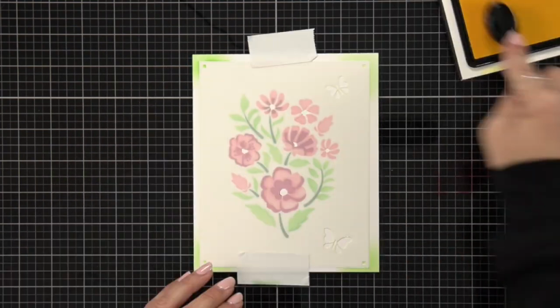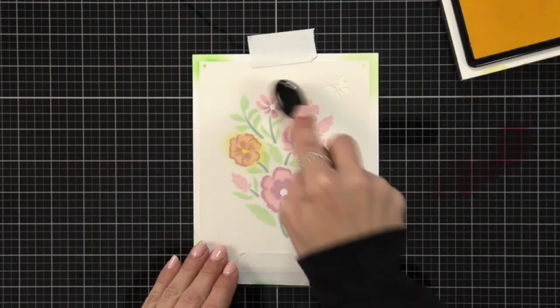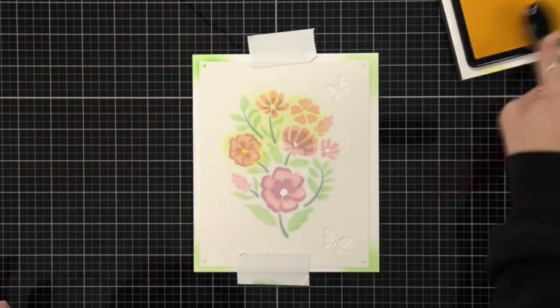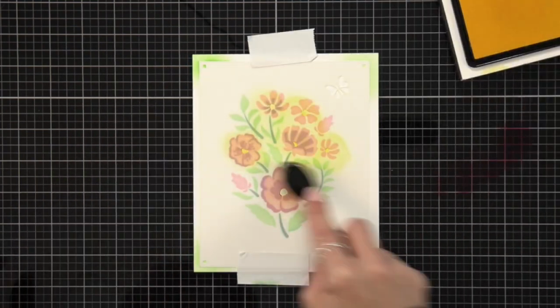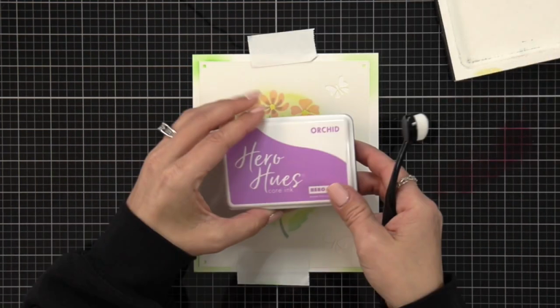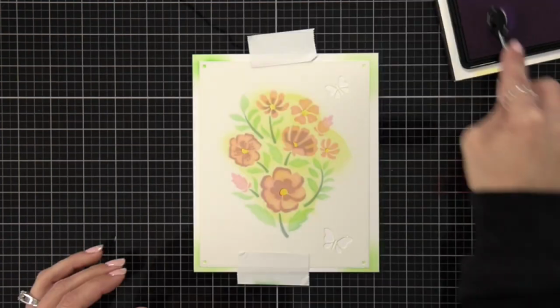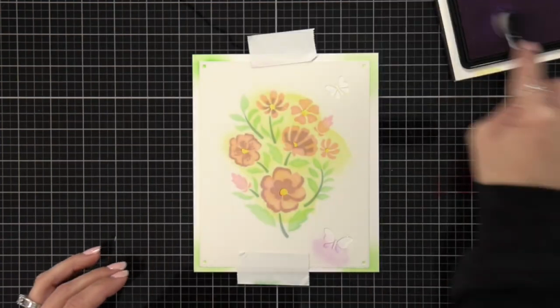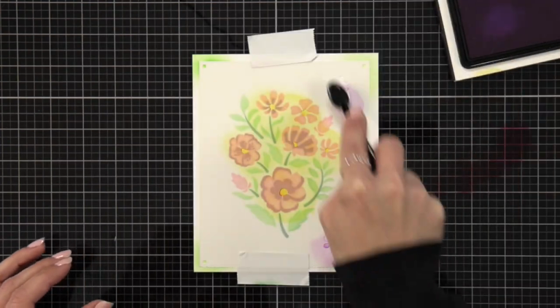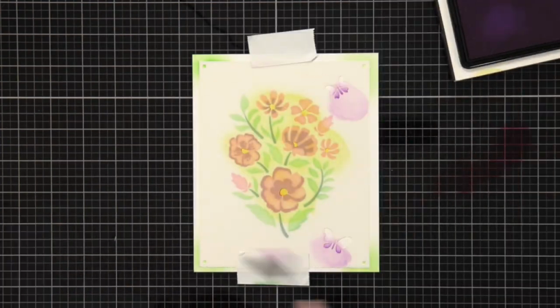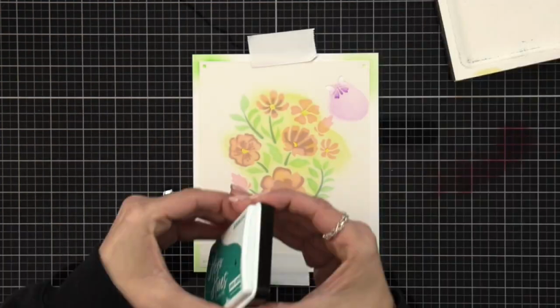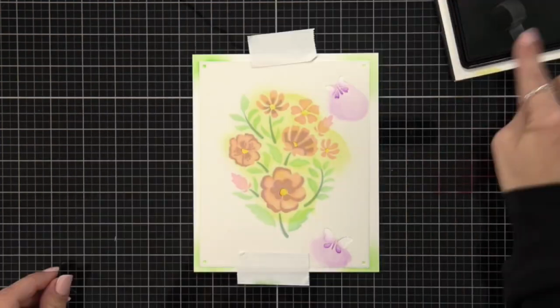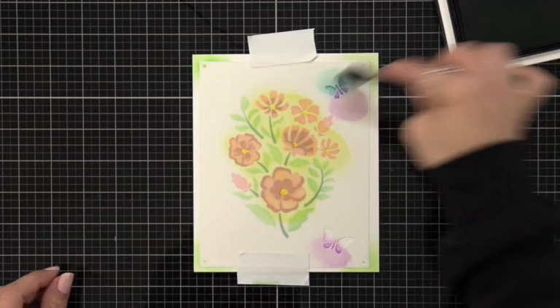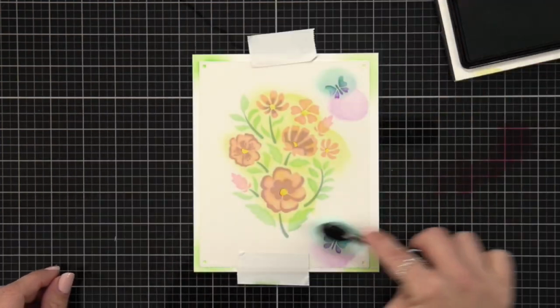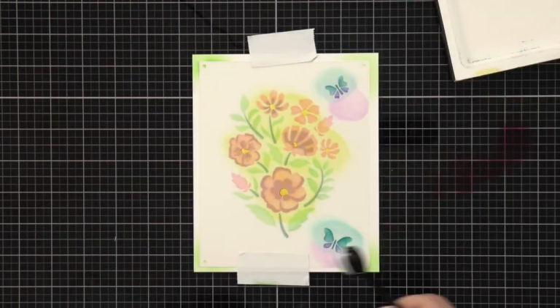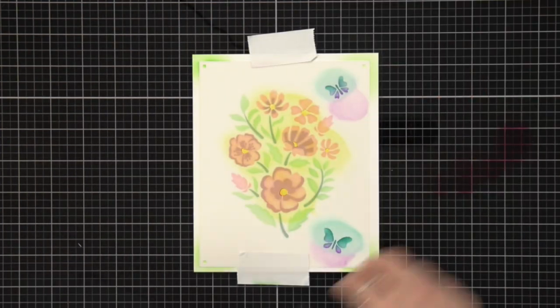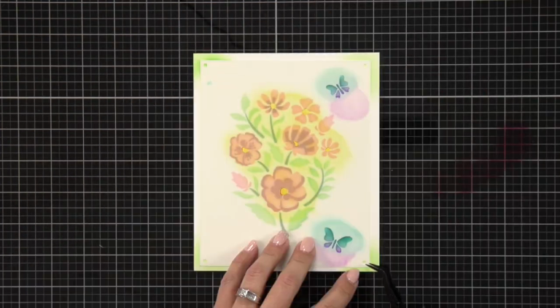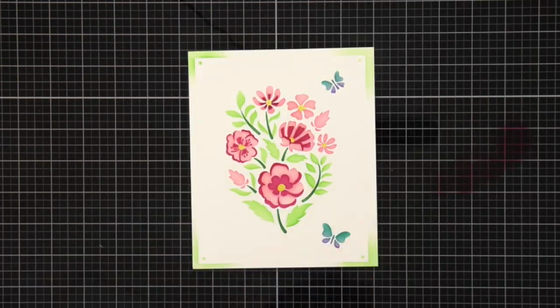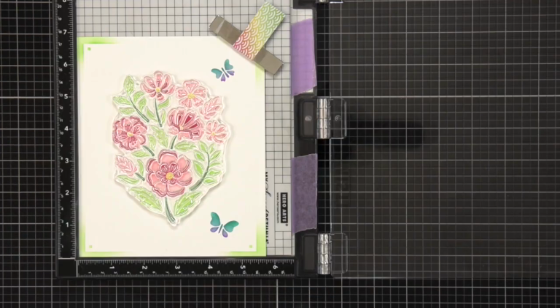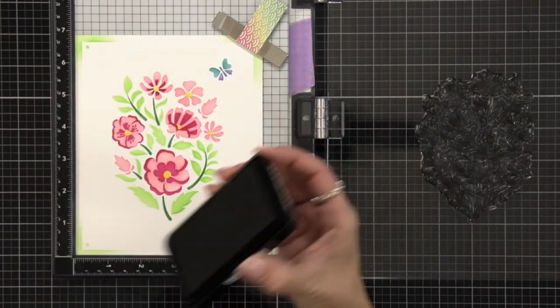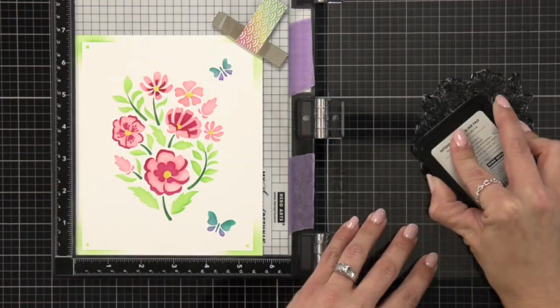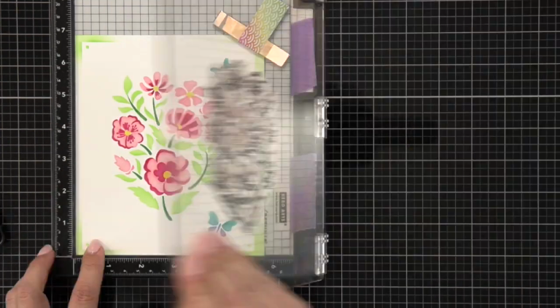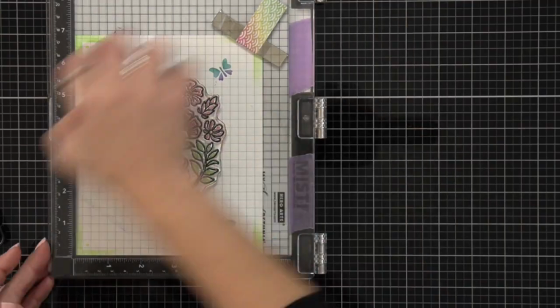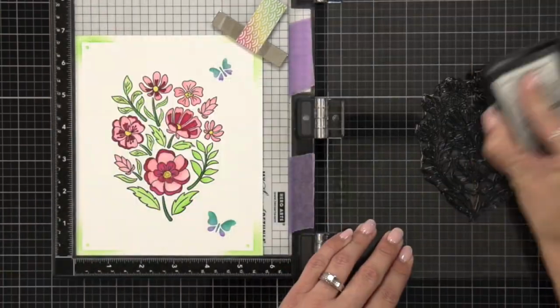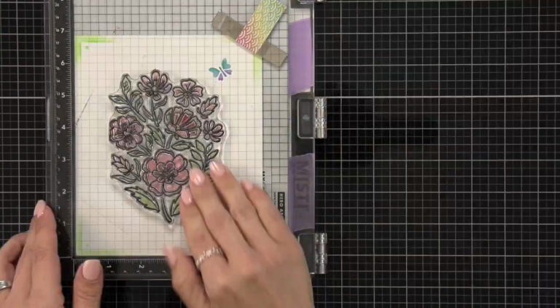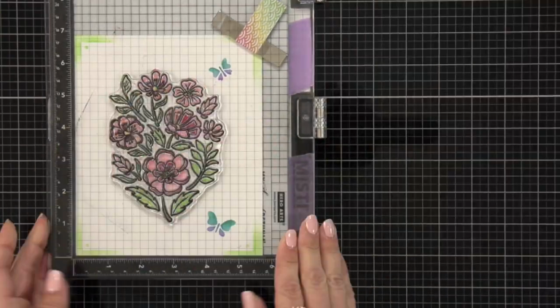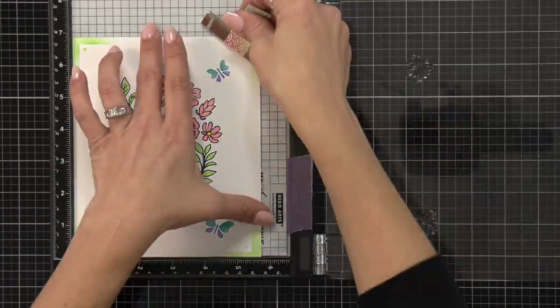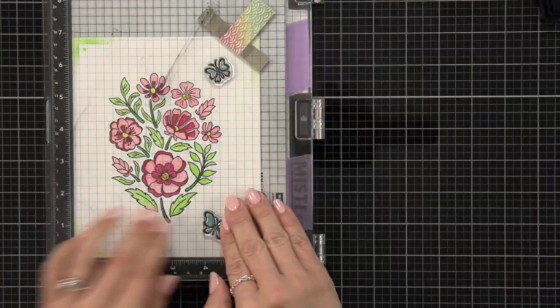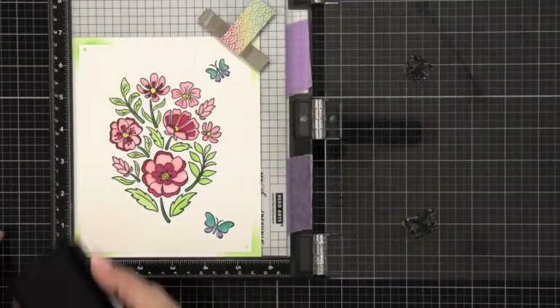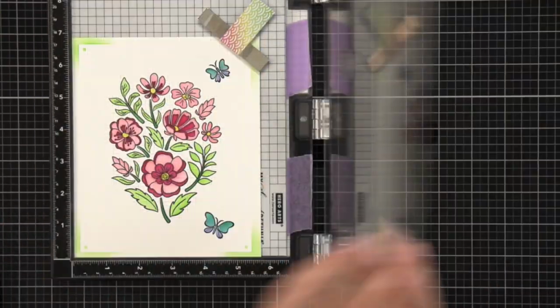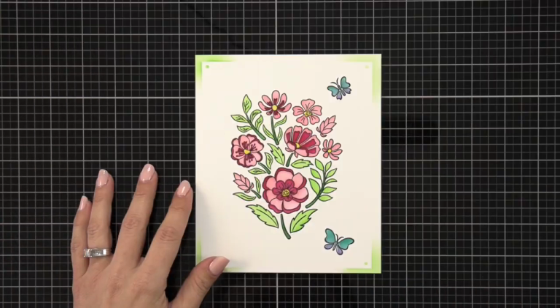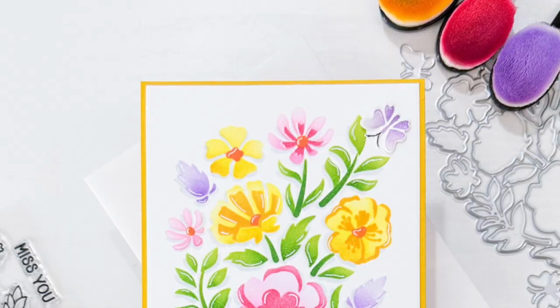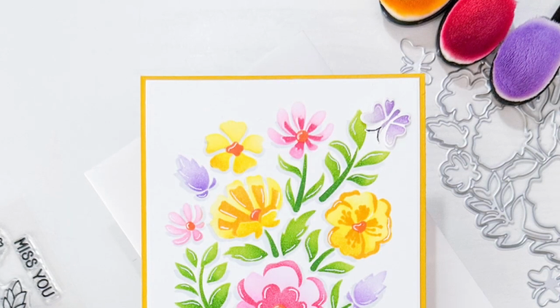Or combine with the Wonderful Day Bundle stamp set to add a stamped outline and die cut all of the flowers as one big bundle, or in one quick pass for individual blooms and leaves.